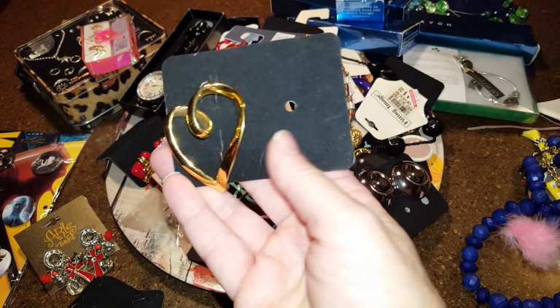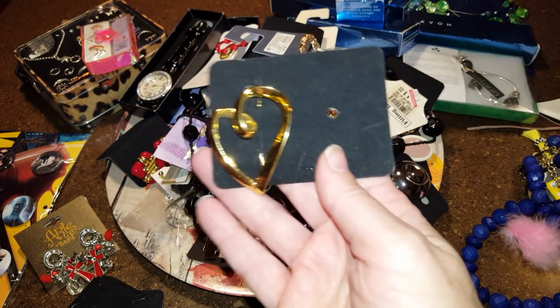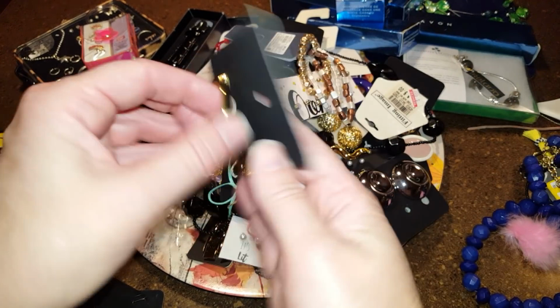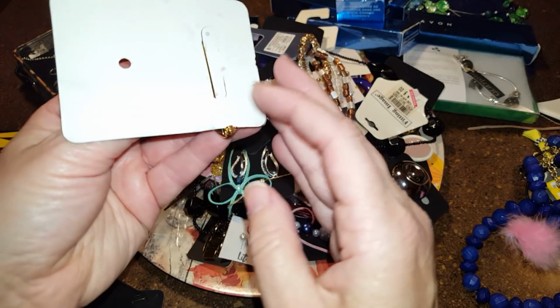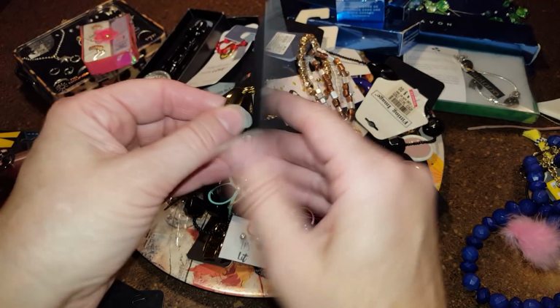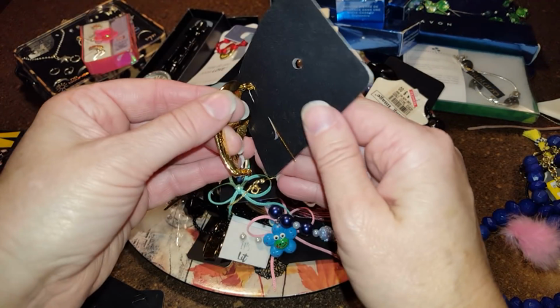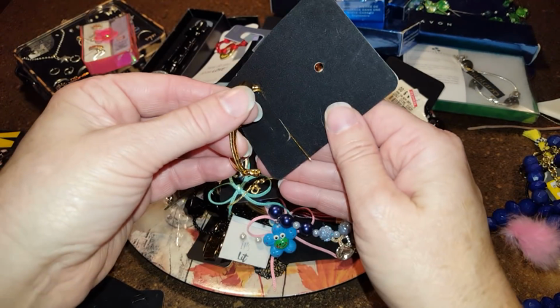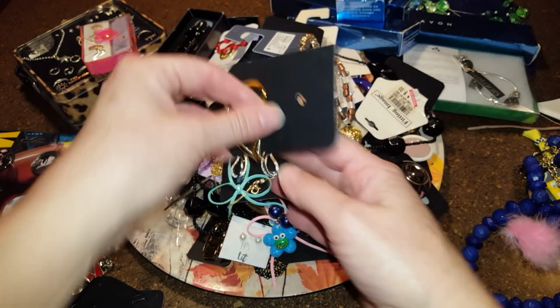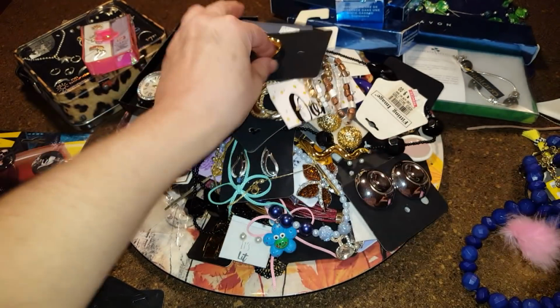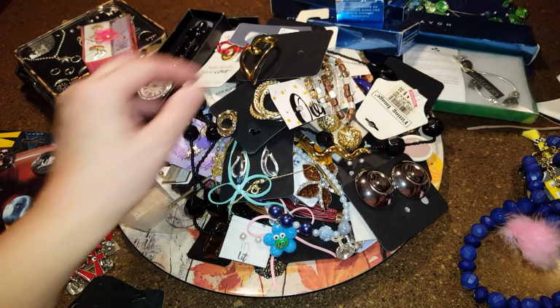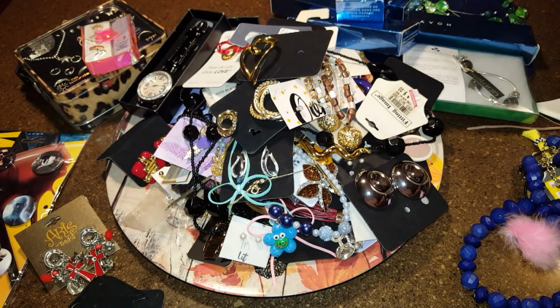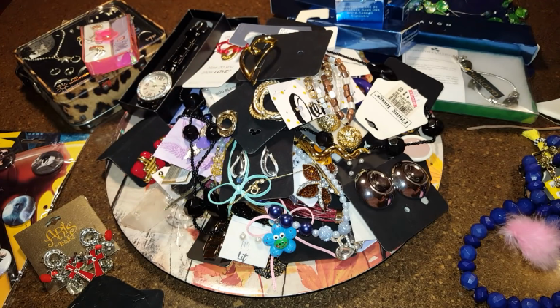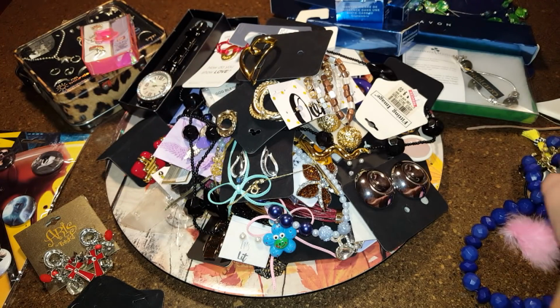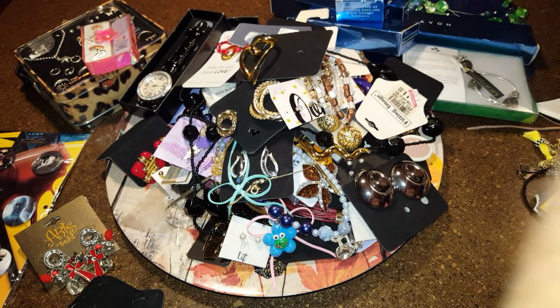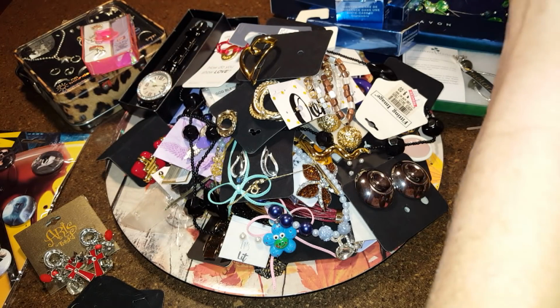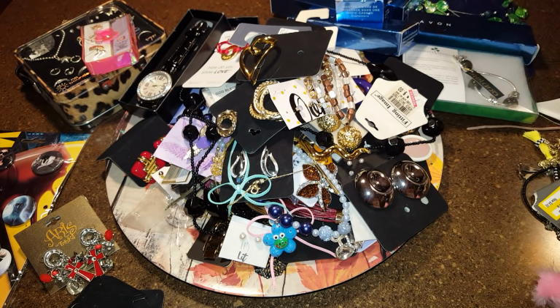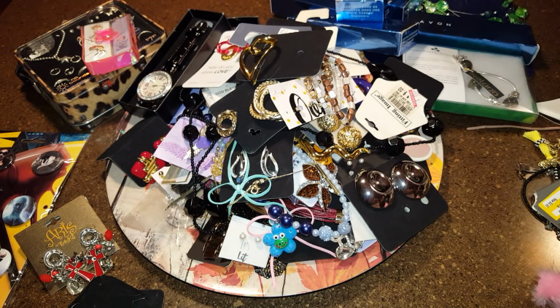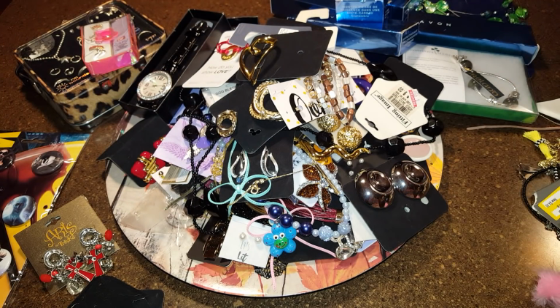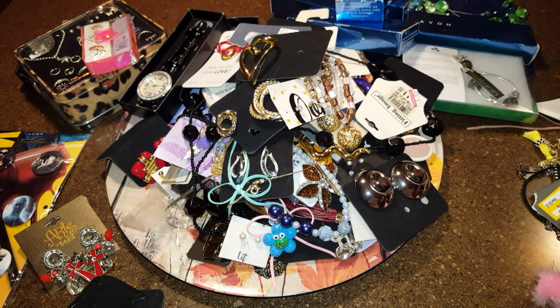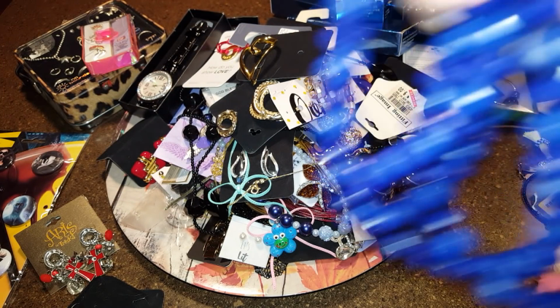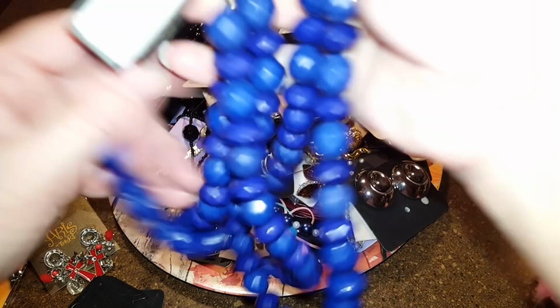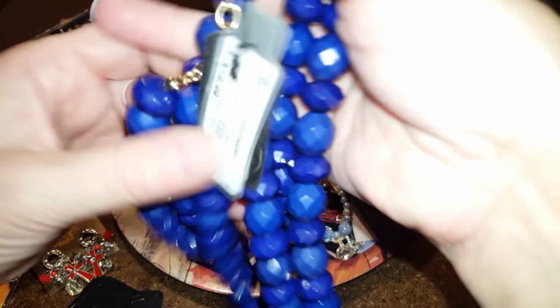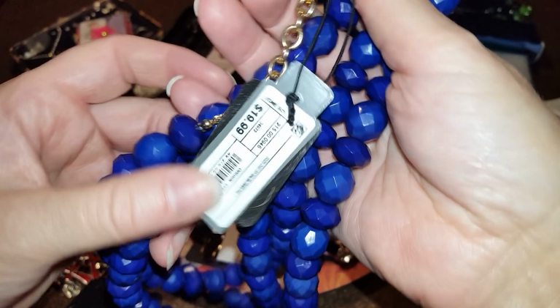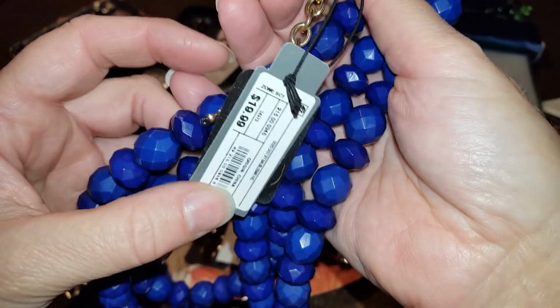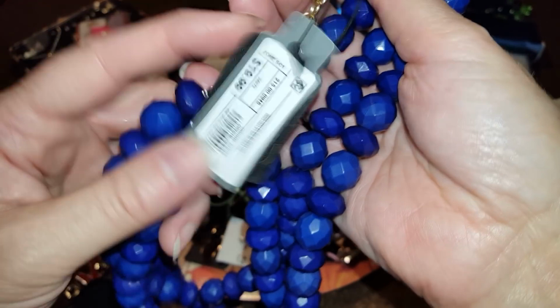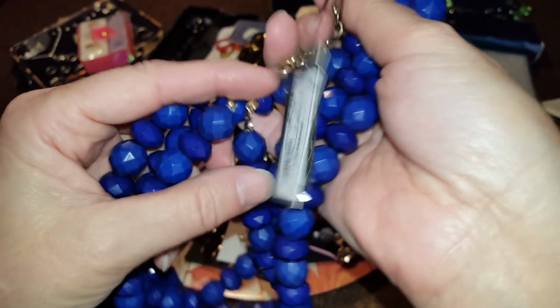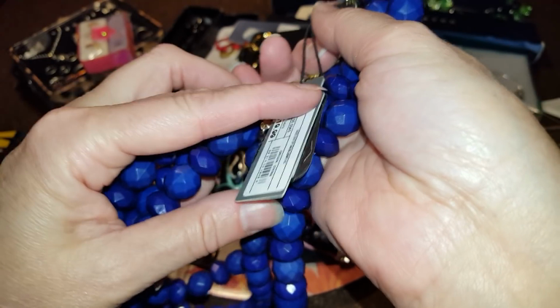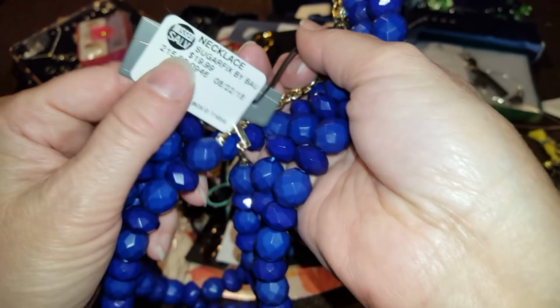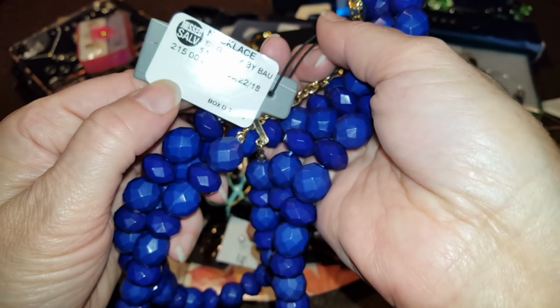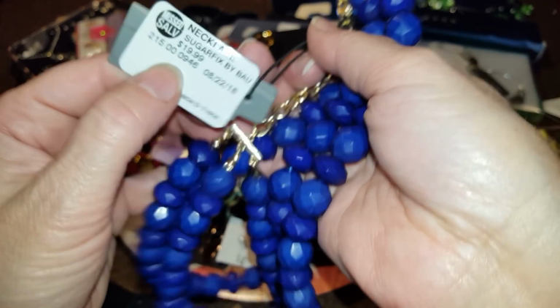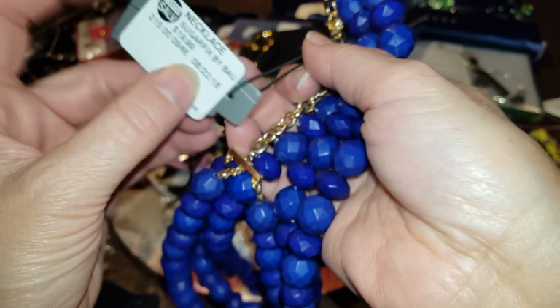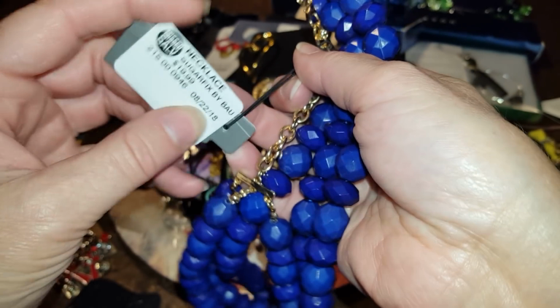The heart-shaped brooch — that's trash too. This is just a purple plastic necklace, originally $19.99. I'm going to try to get it all done in one video.